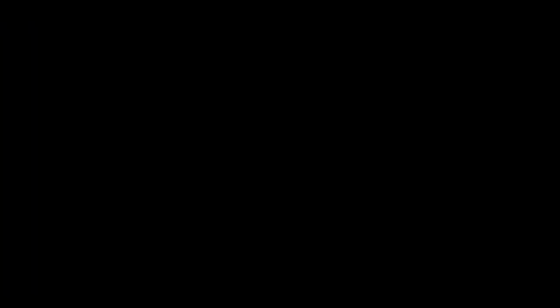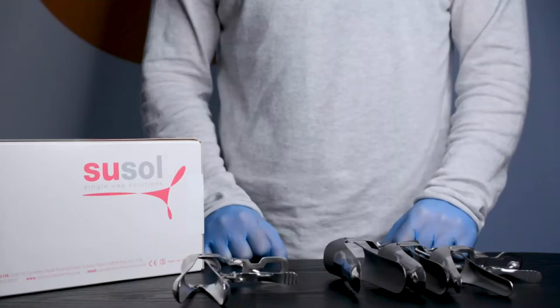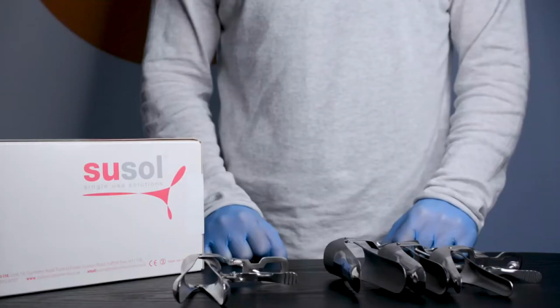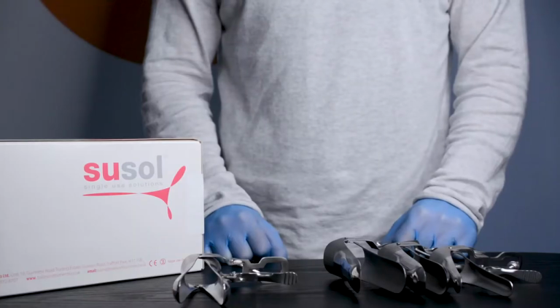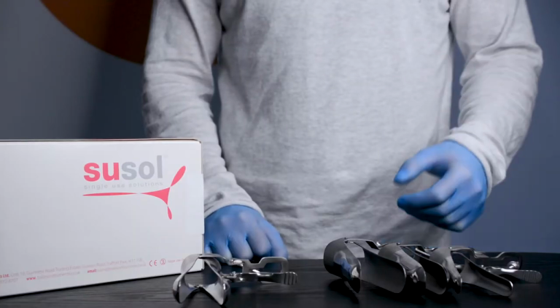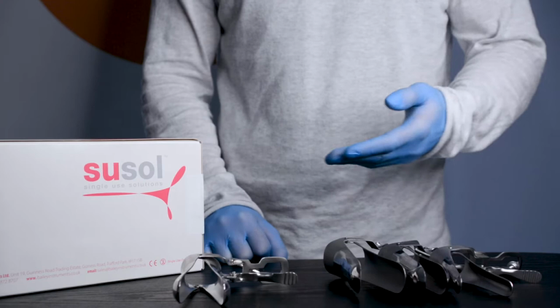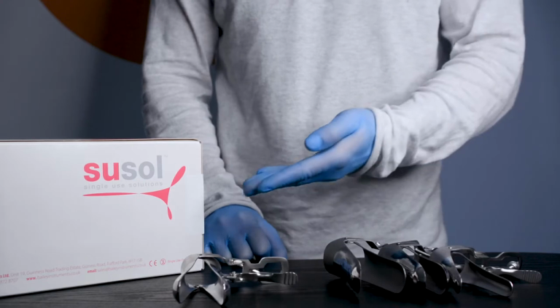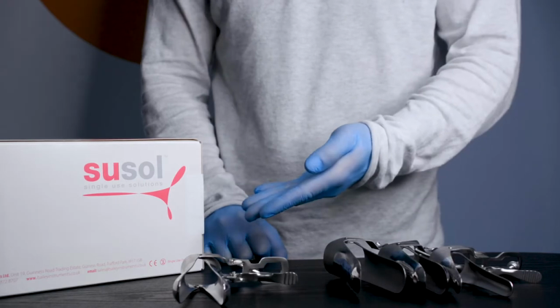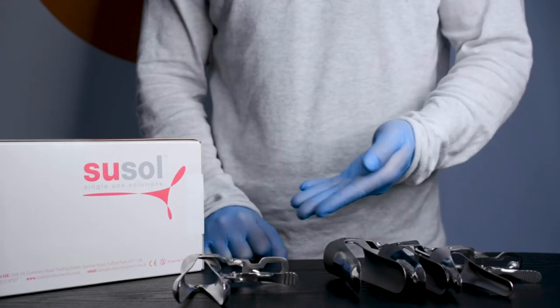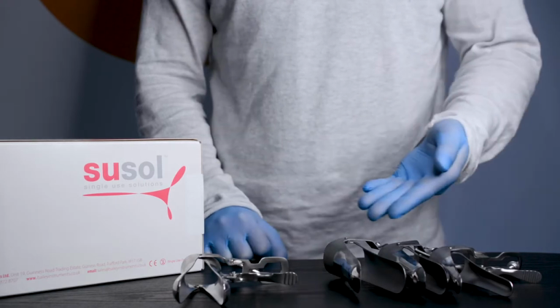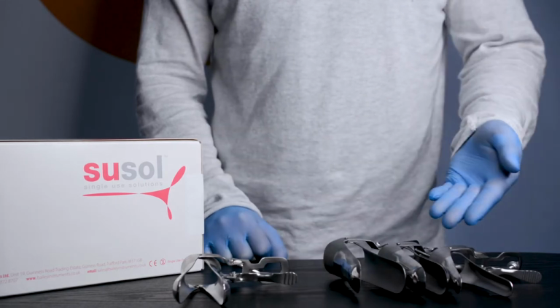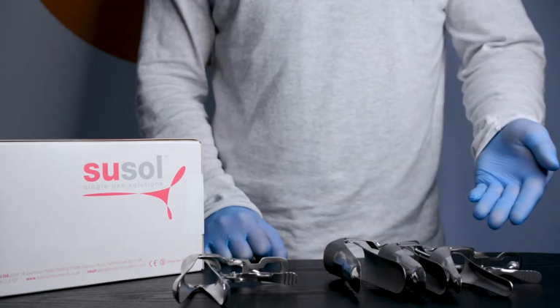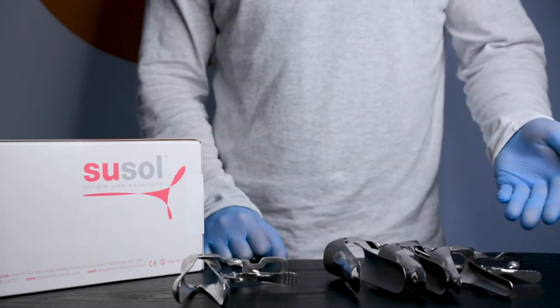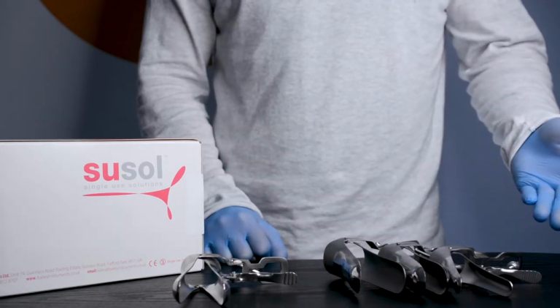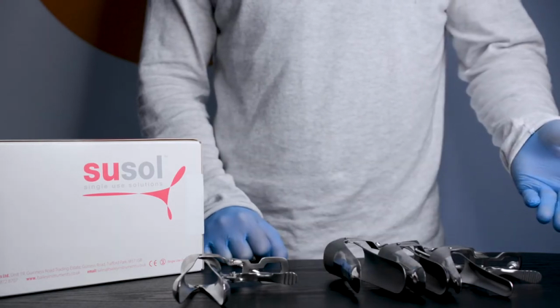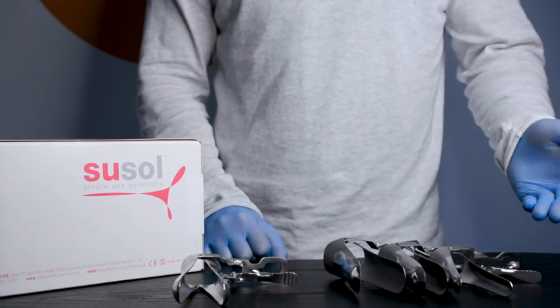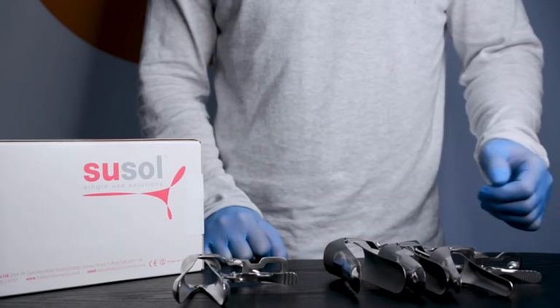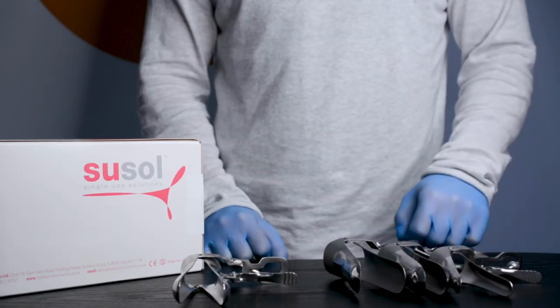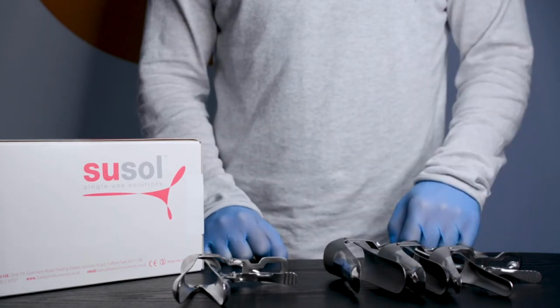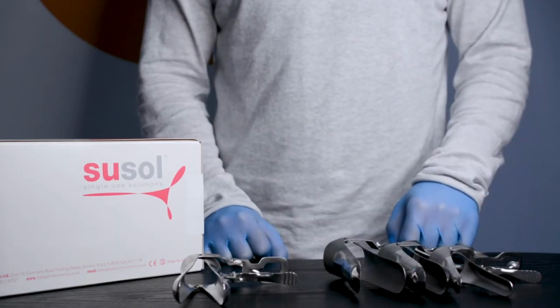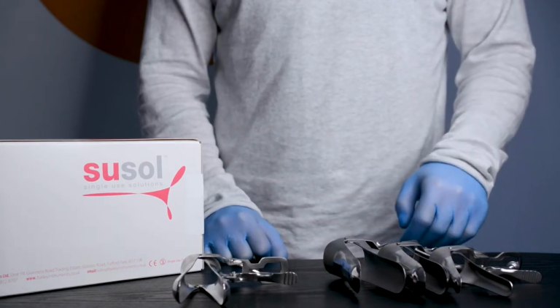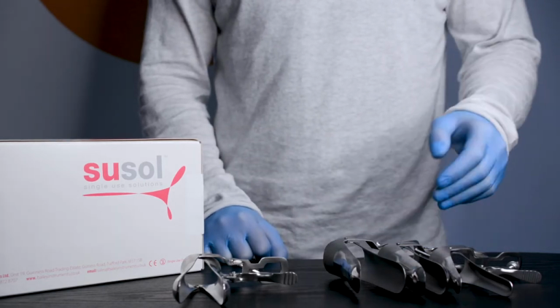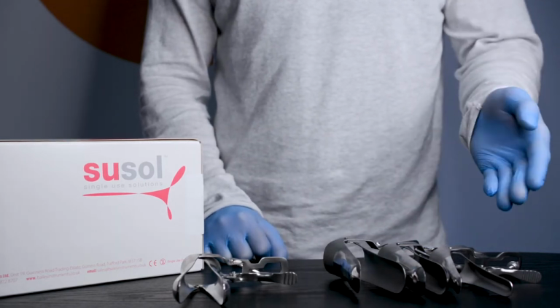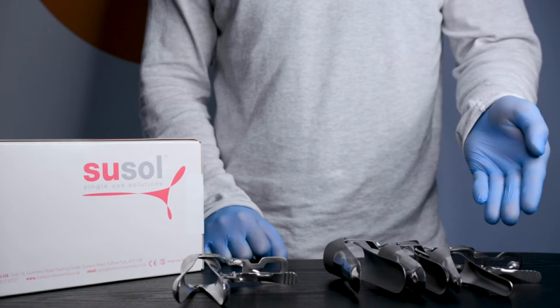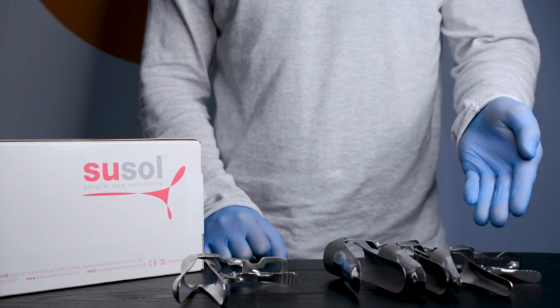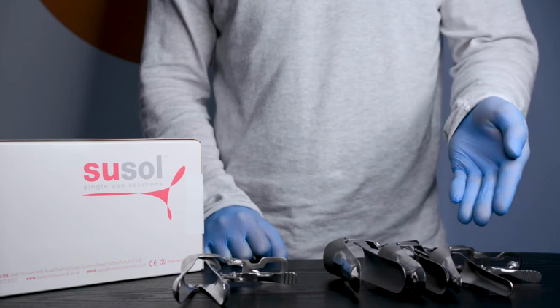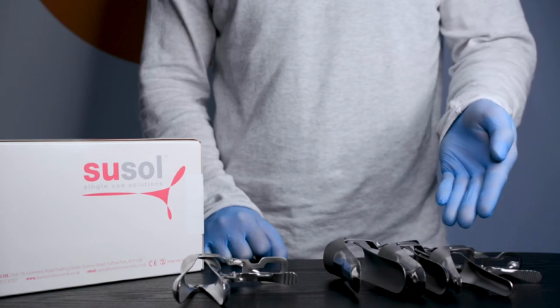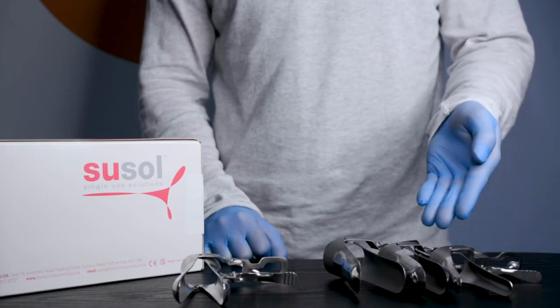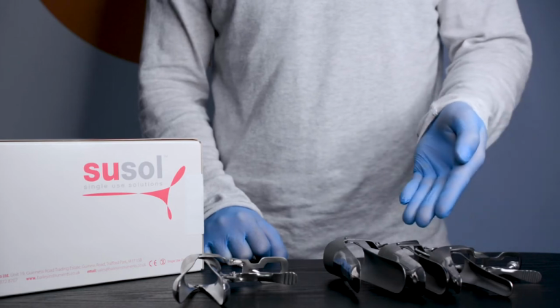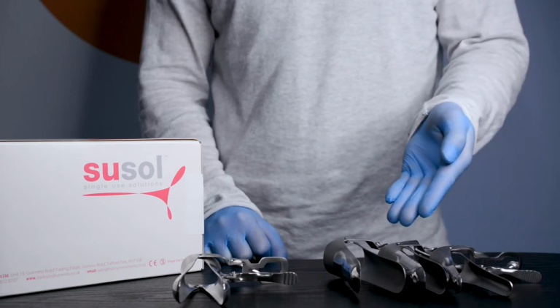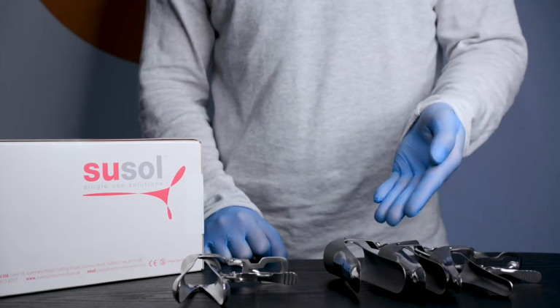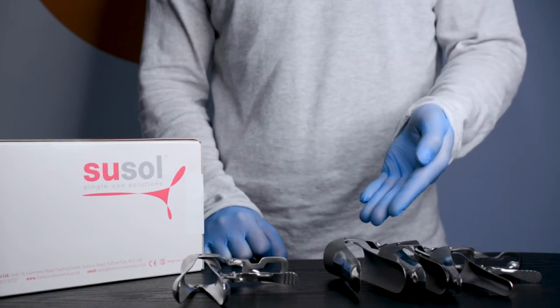Cusco speculums are used in gynaecology for examinations and procedures. We have them available in sizes small, medium, medium long, and large.